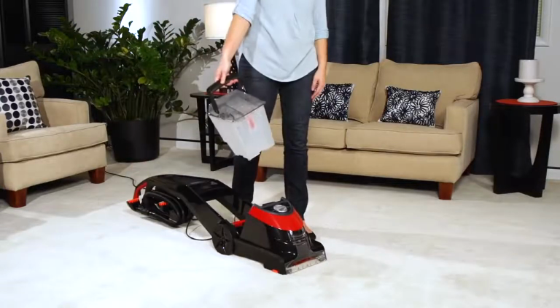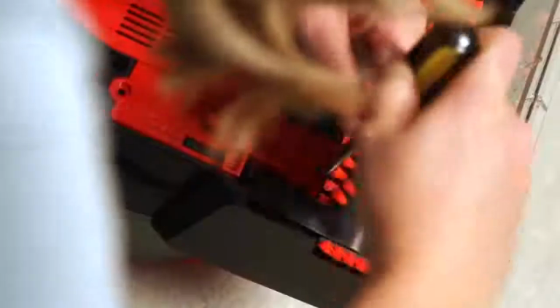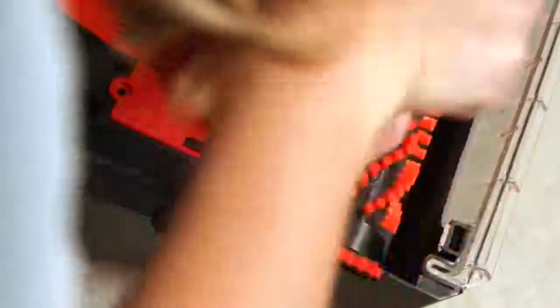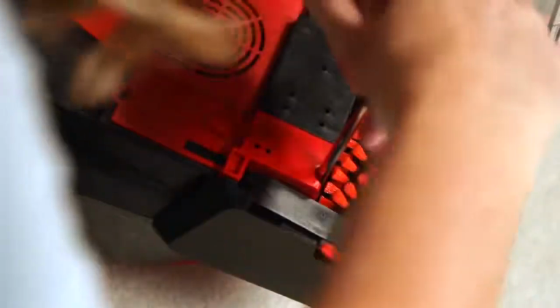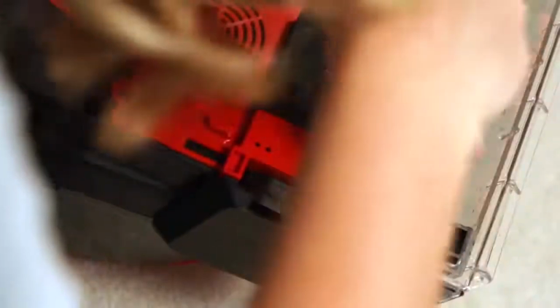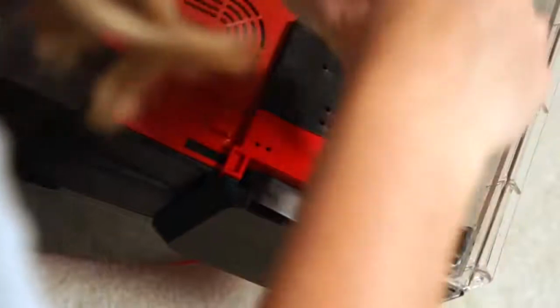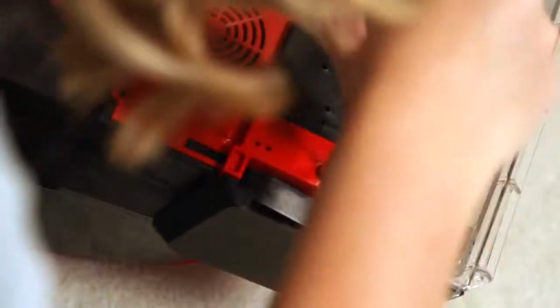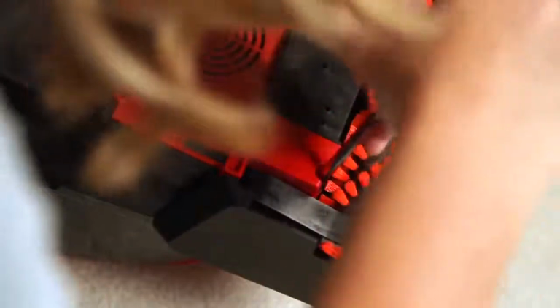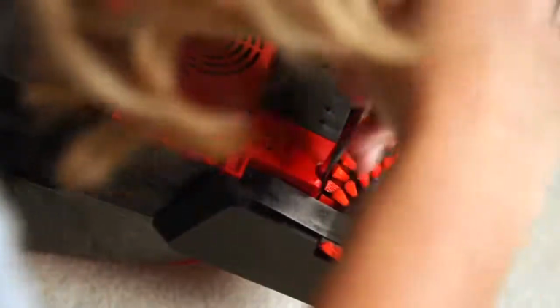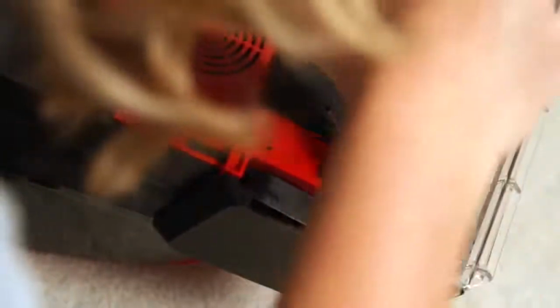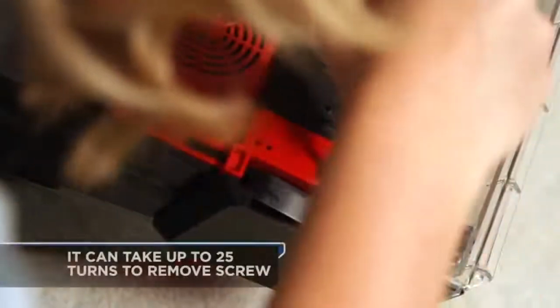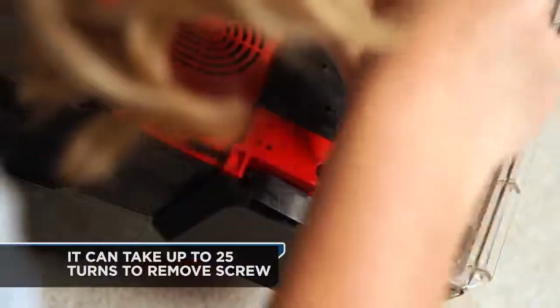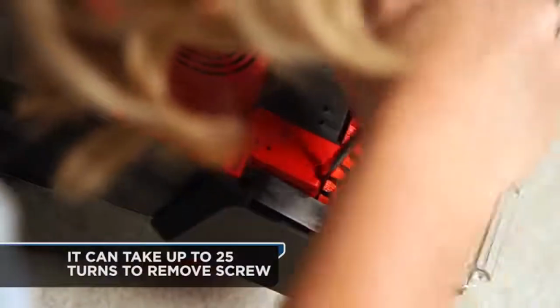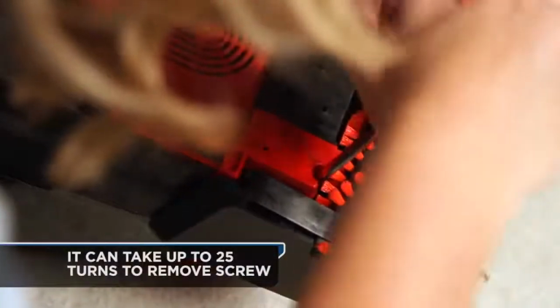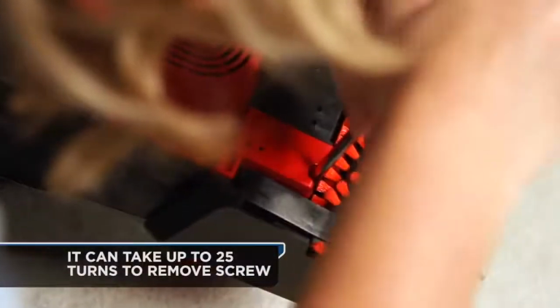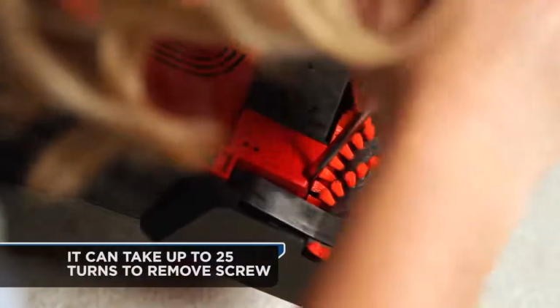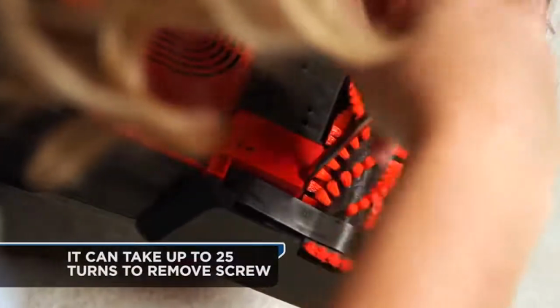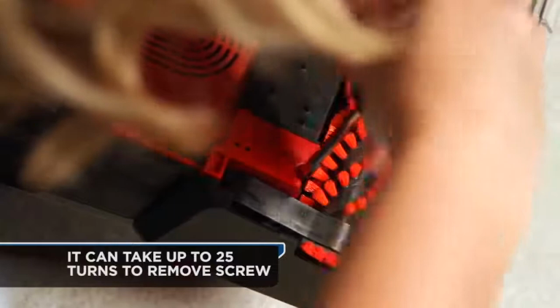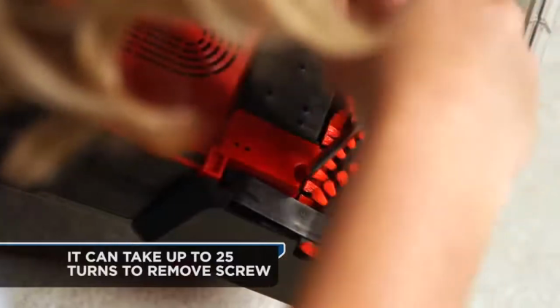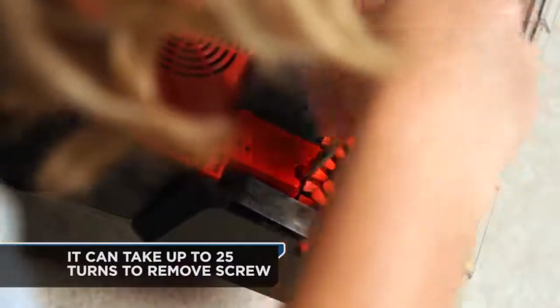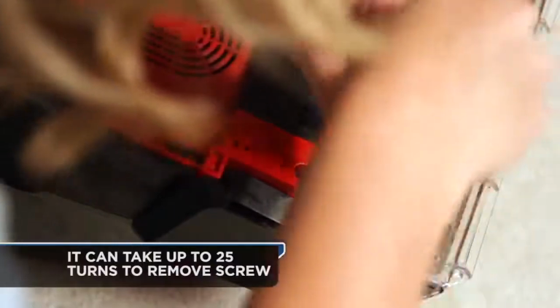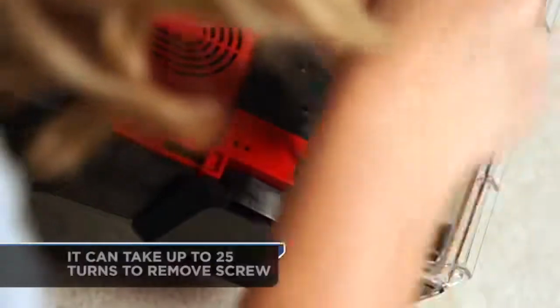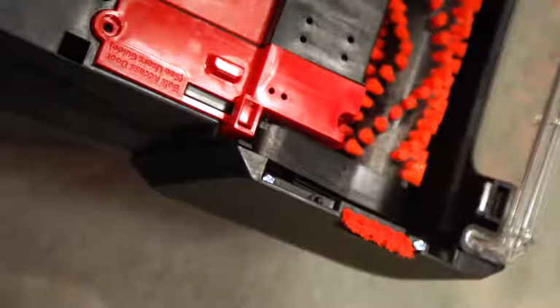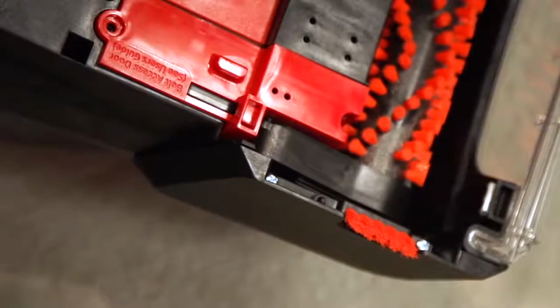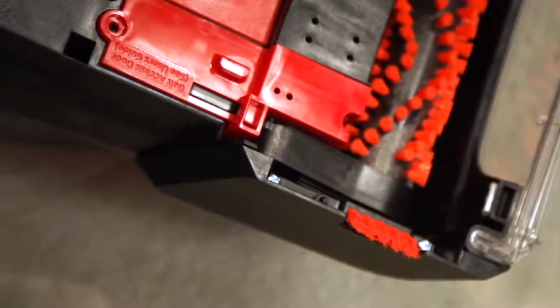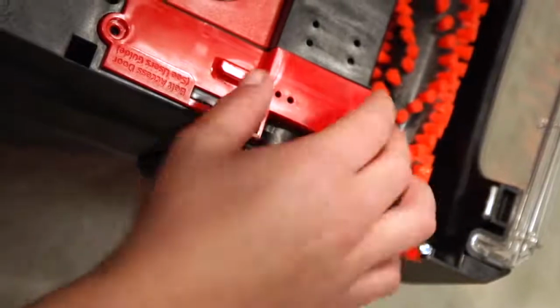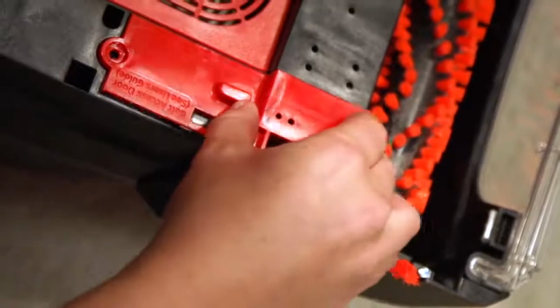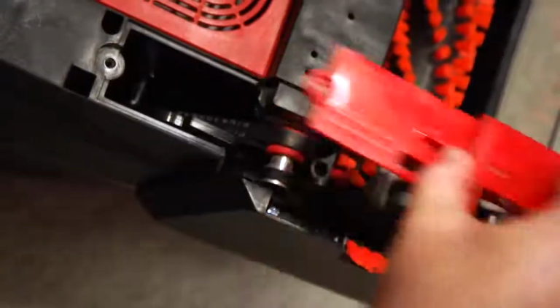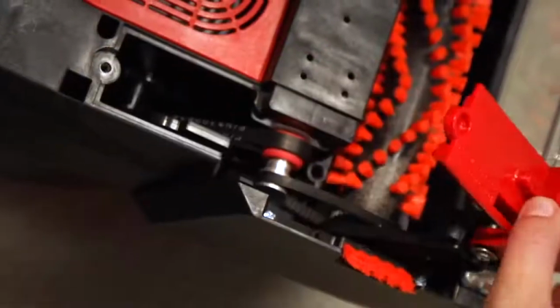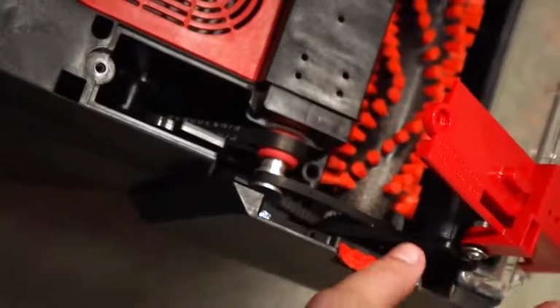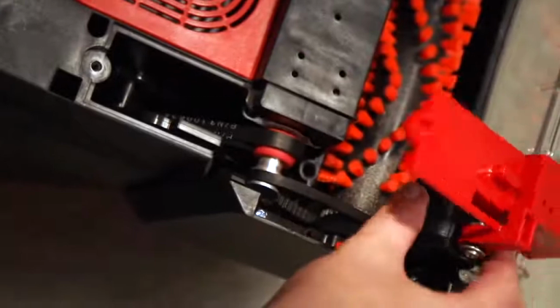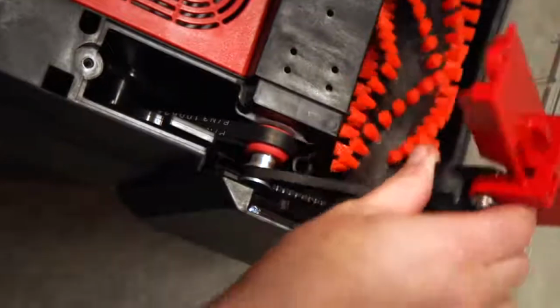Locate the red belt access door and remove the two screws. The door is secured tightly and it could take about 25 turns to completely remove the screws. Remove the belt access door. The door will have the end cap attached to it.